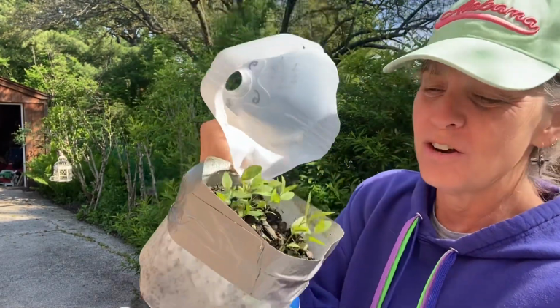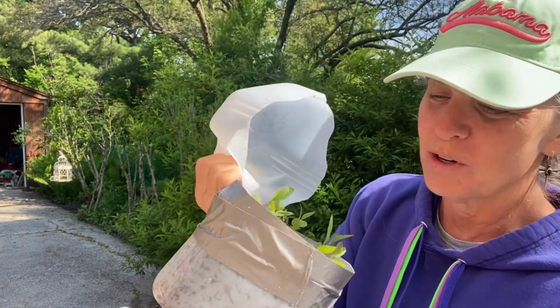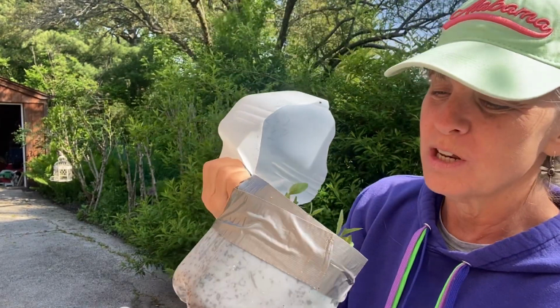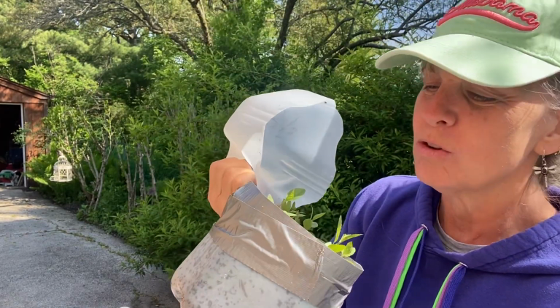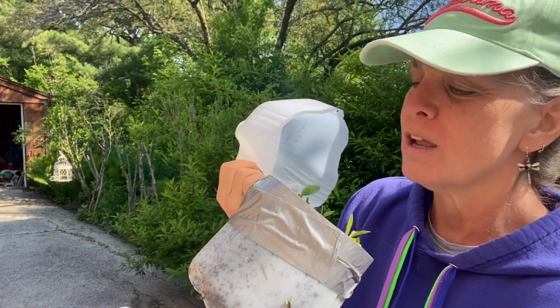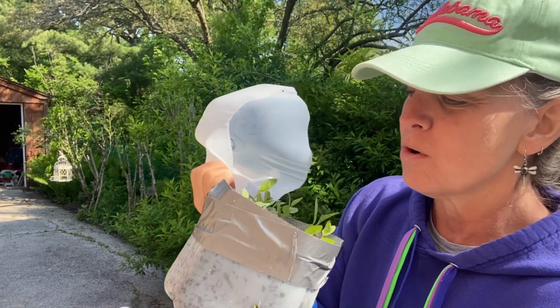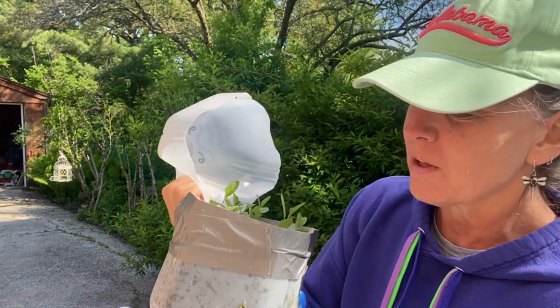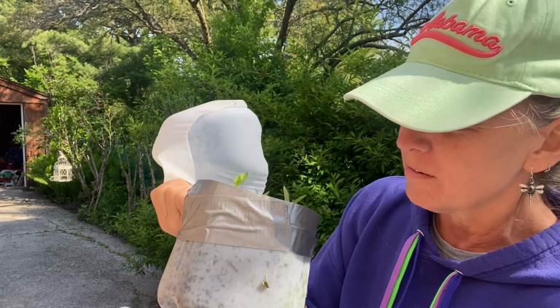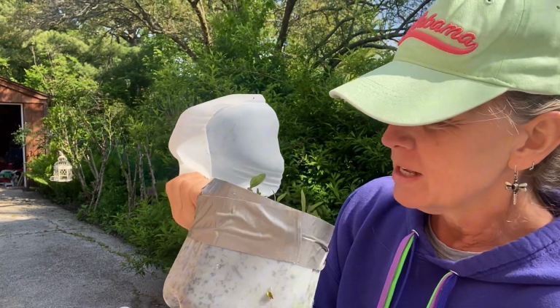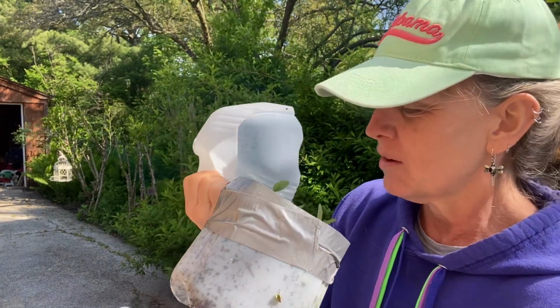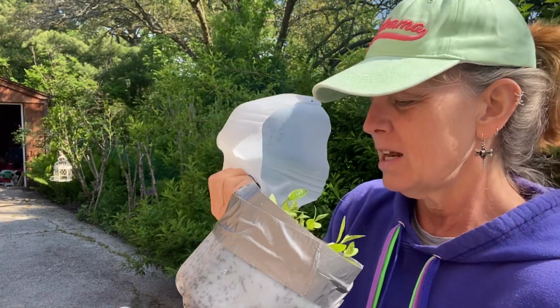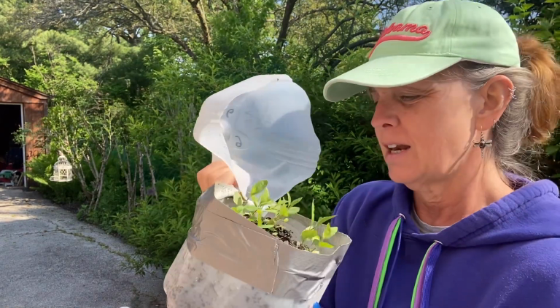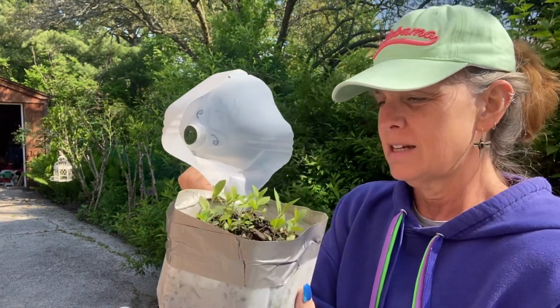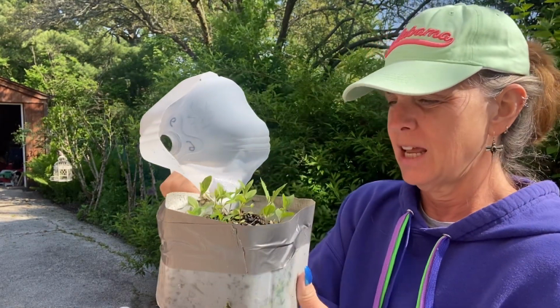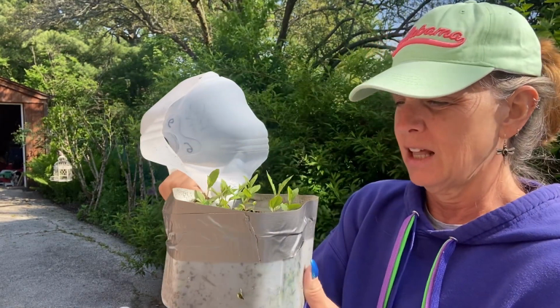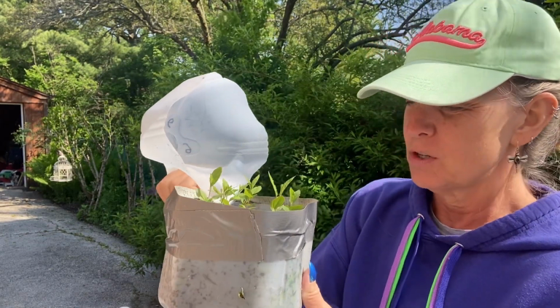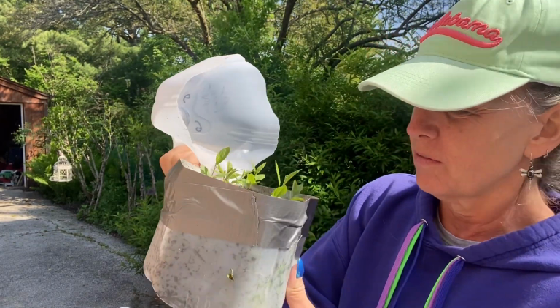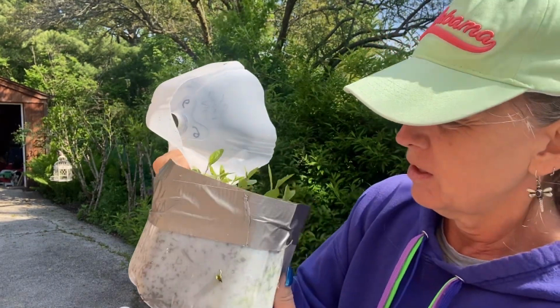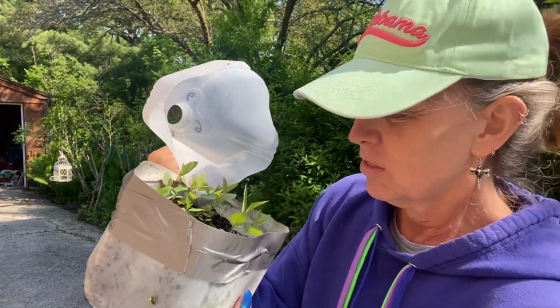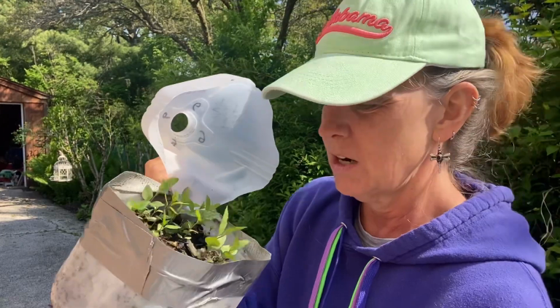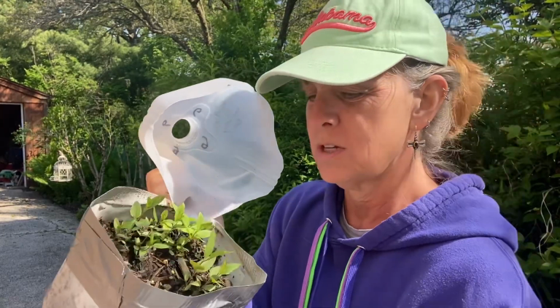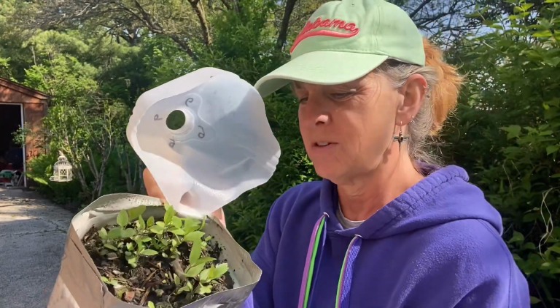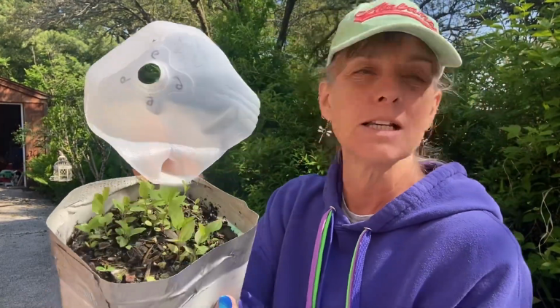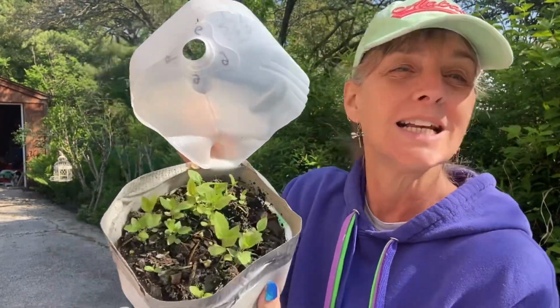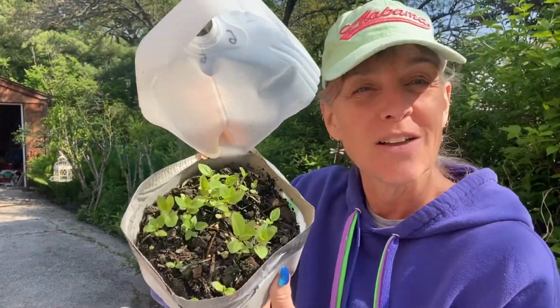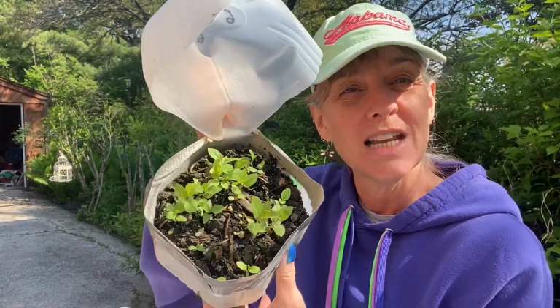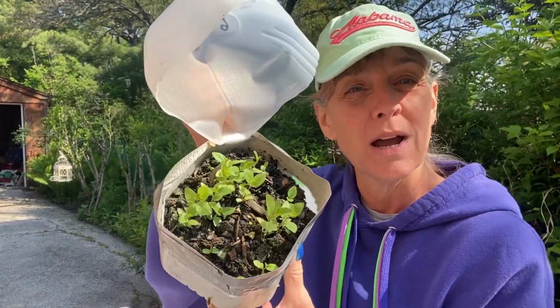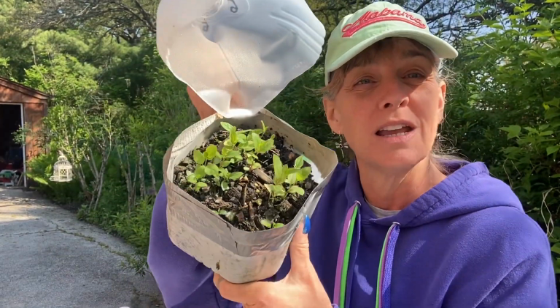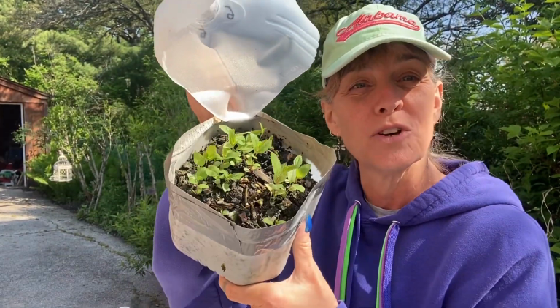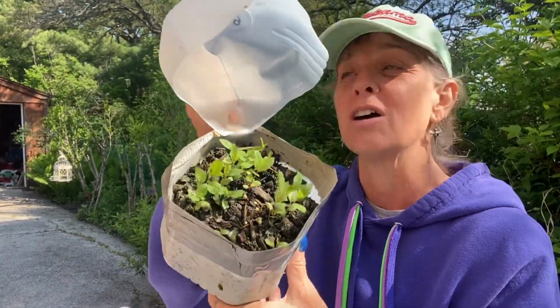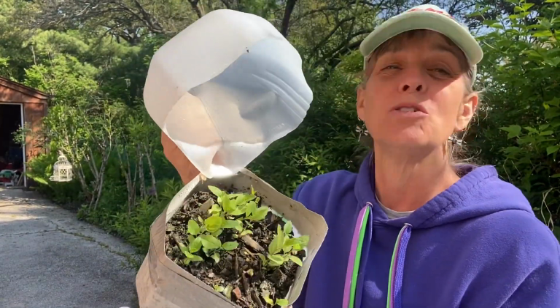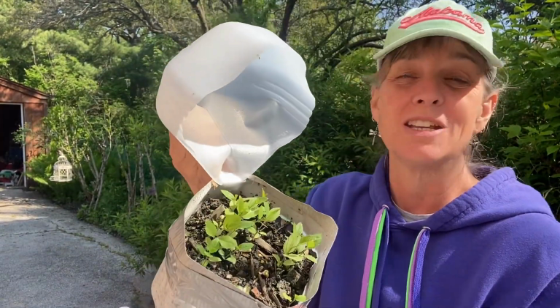I count one, two, three, four, five, six, seven, eight, nine, ten, eleven, twelve, thirteen, fourteen, fifteen, sixteen, seventeen sprouts in the first jug of New Jersey Tea. I'm glad I decided to do this — they're all just popping open.